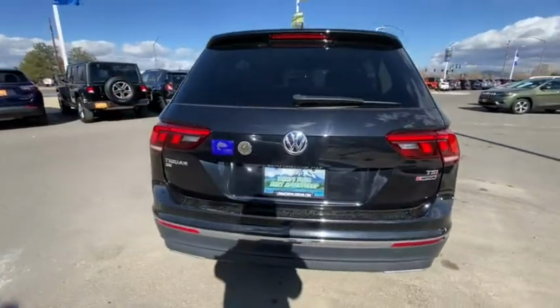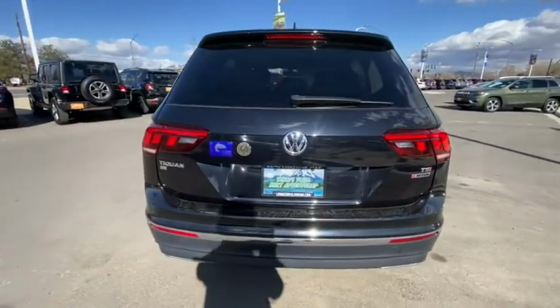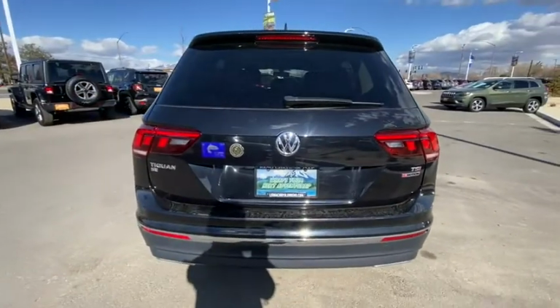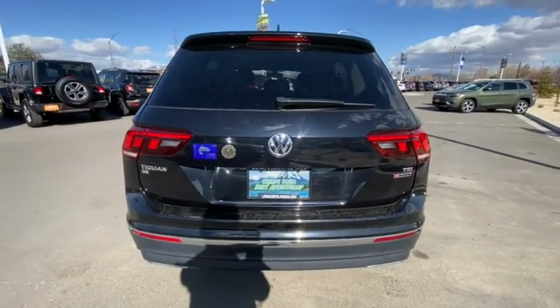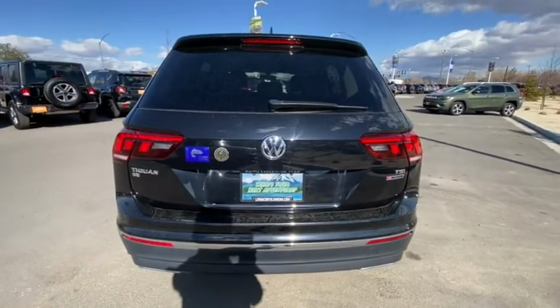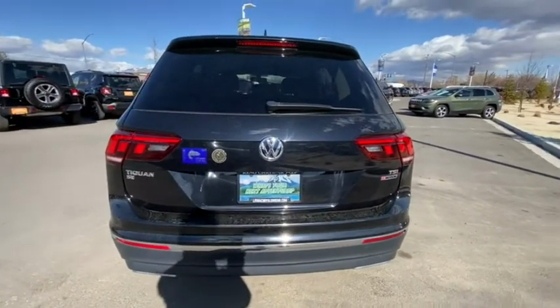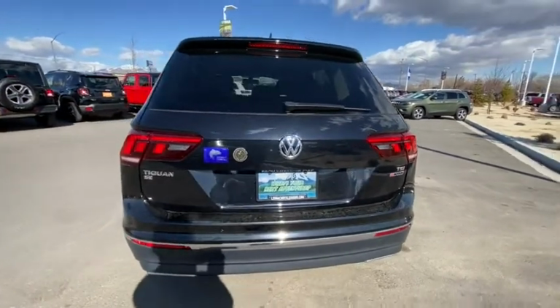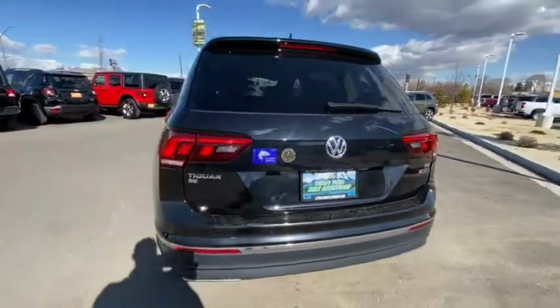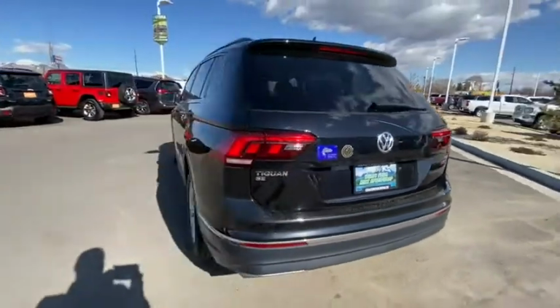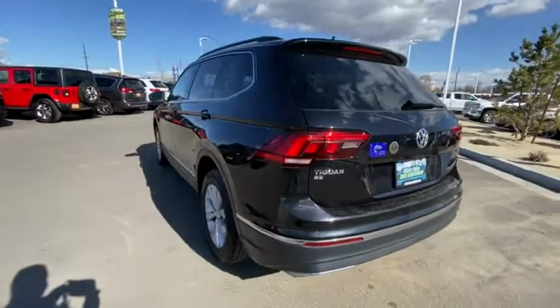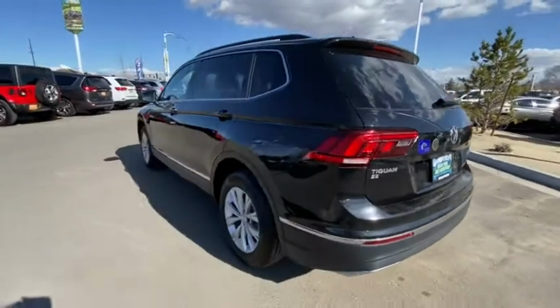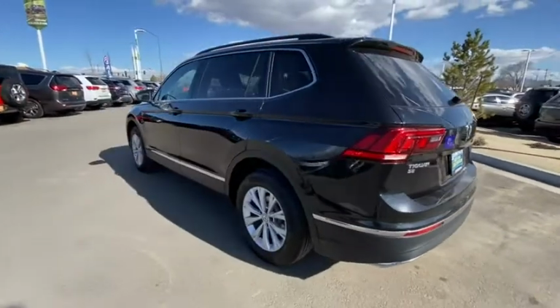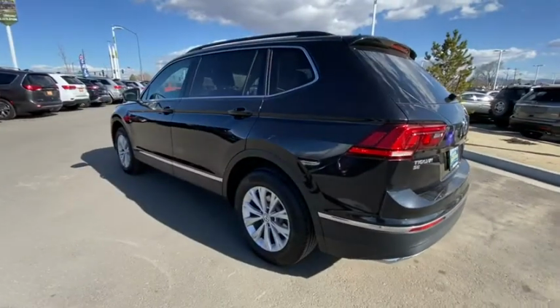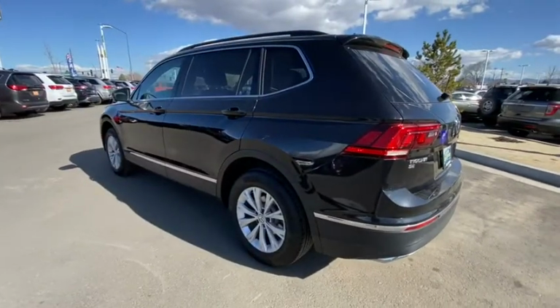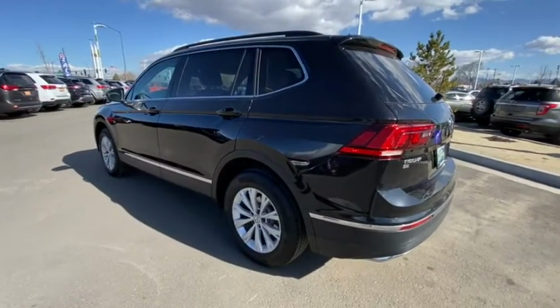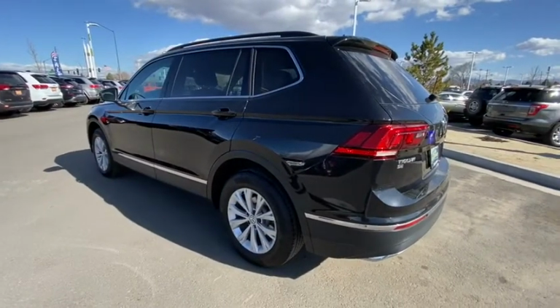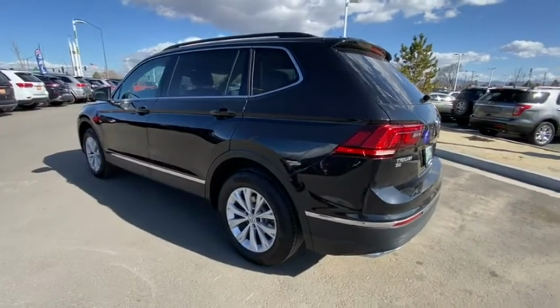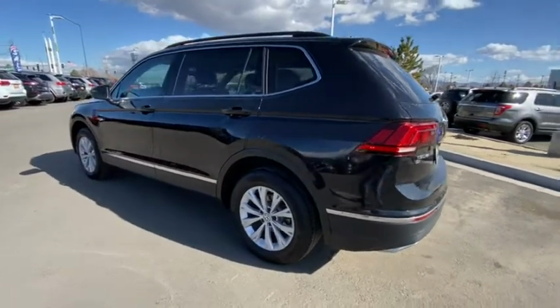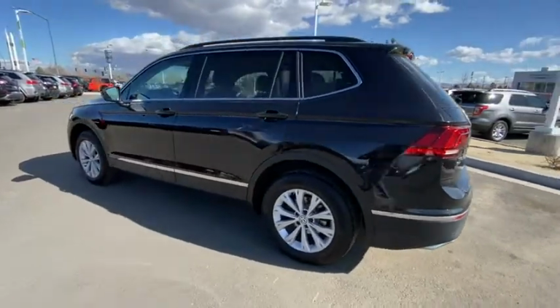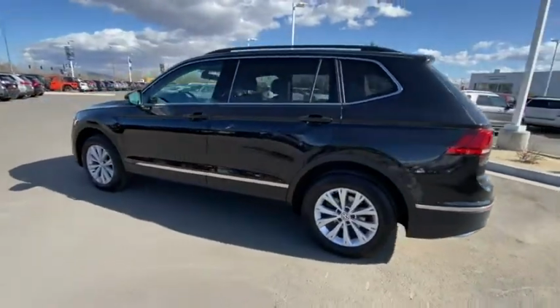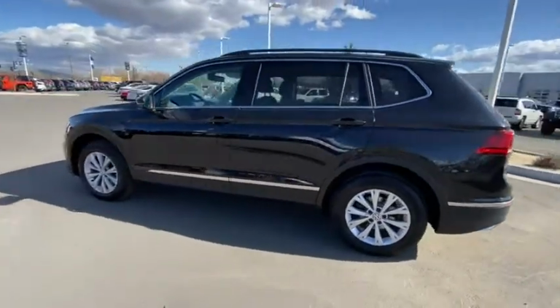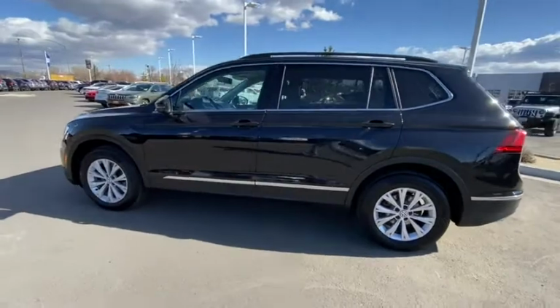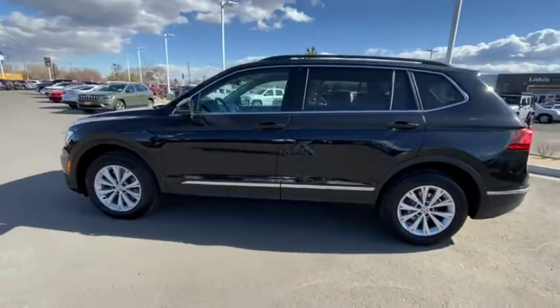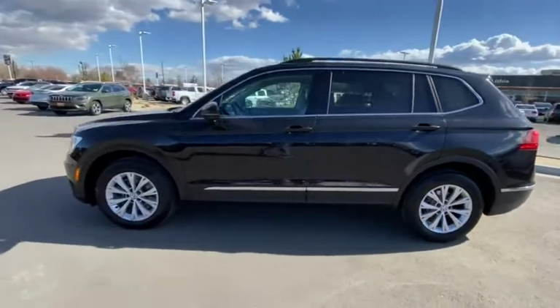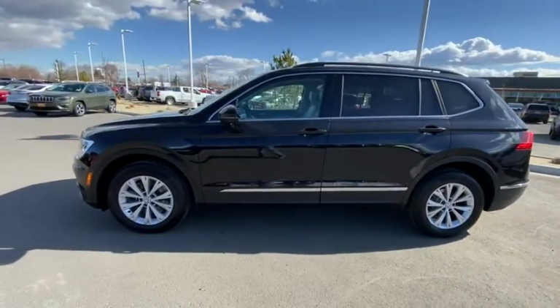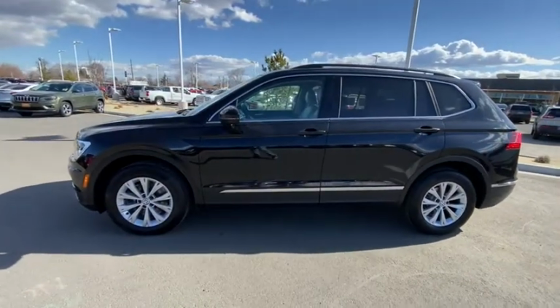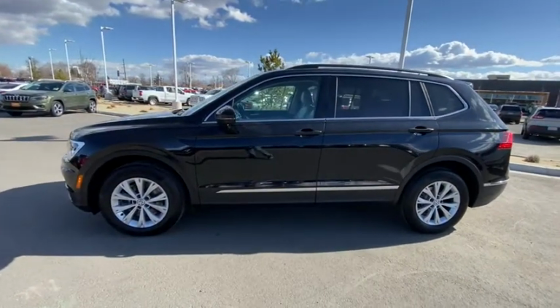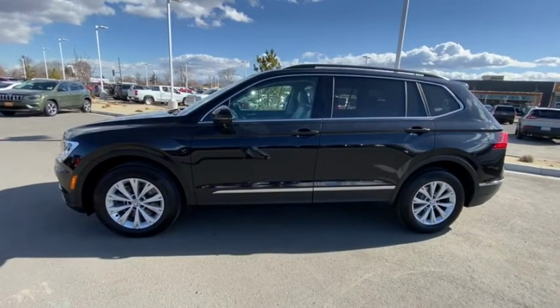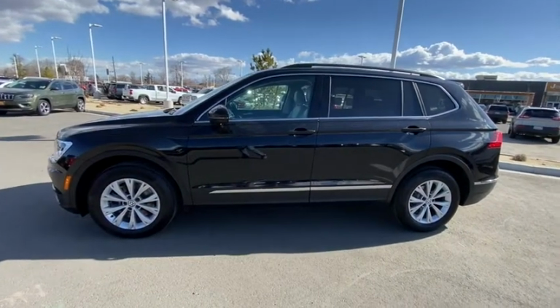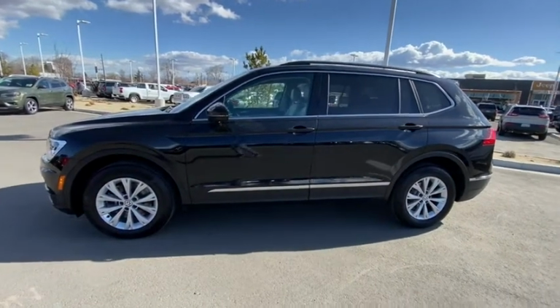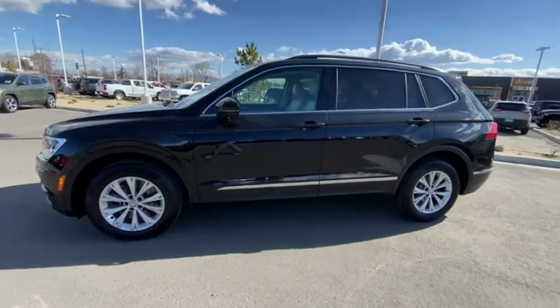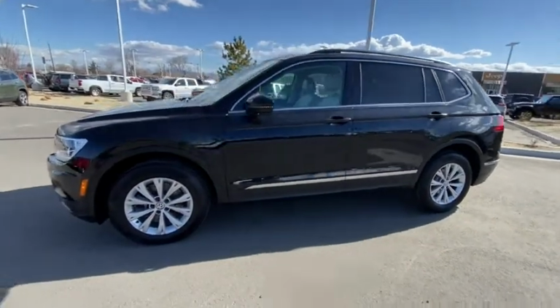Aluminum wheels, cruise control, front floor mat, ABS four-wheel, keyless start, four-wheel disc brakes, rear defrost, AM-FM stereo radio, auto-off headlights, electronic stability control, and CD player.